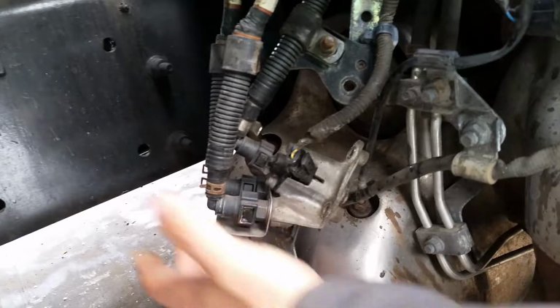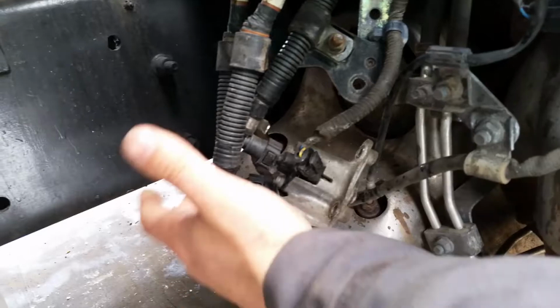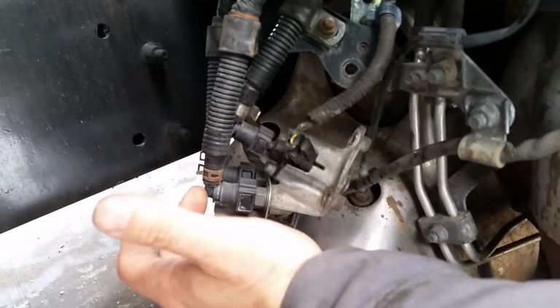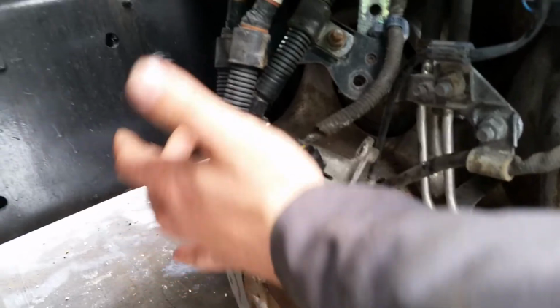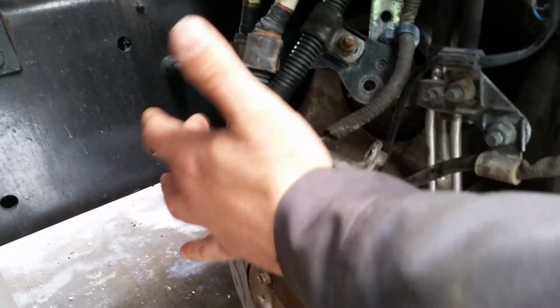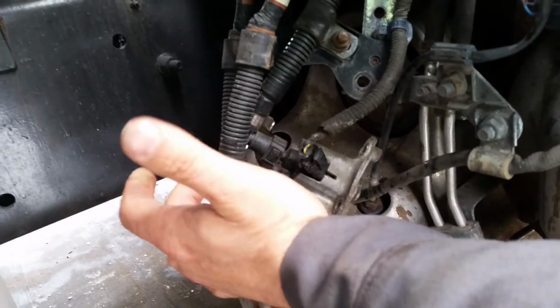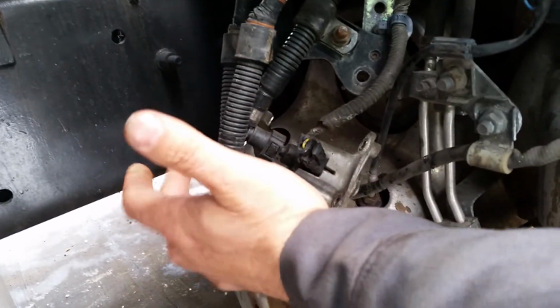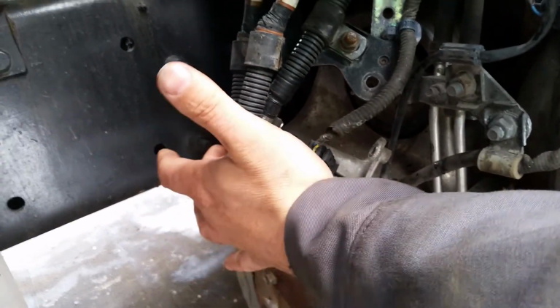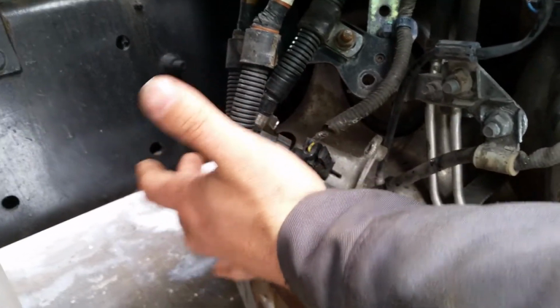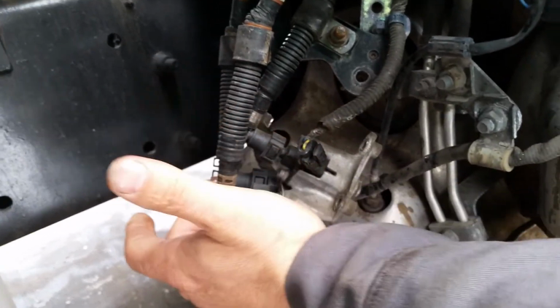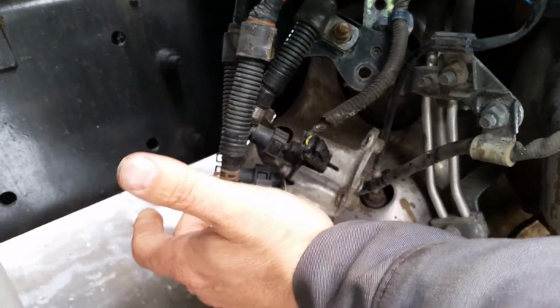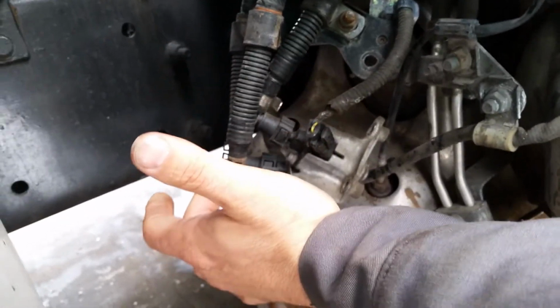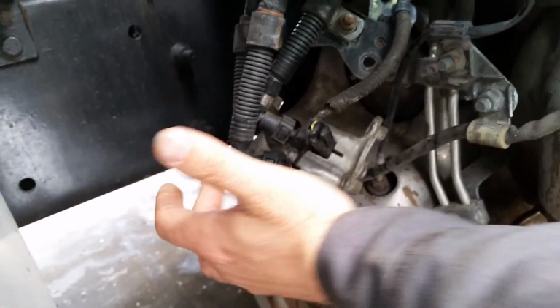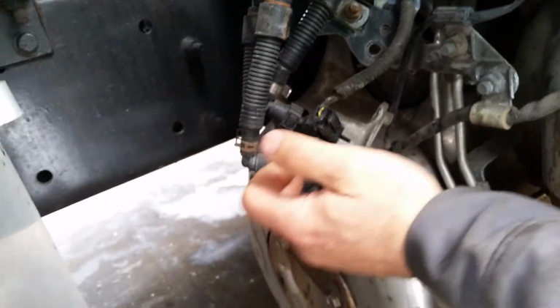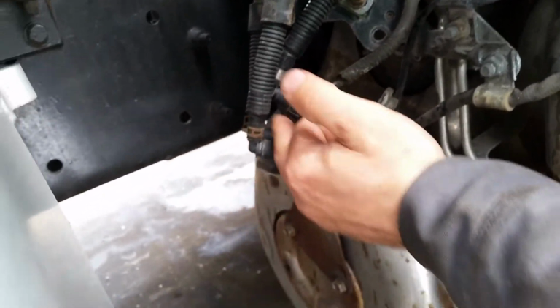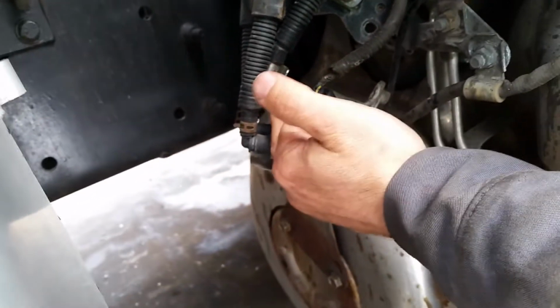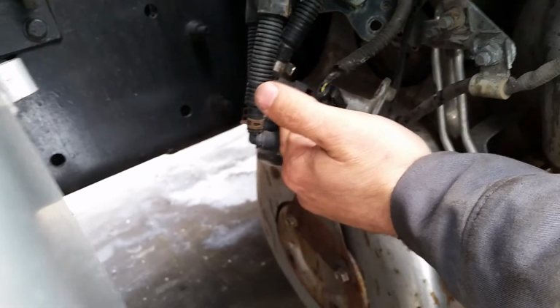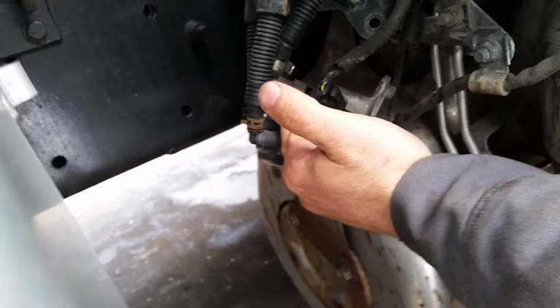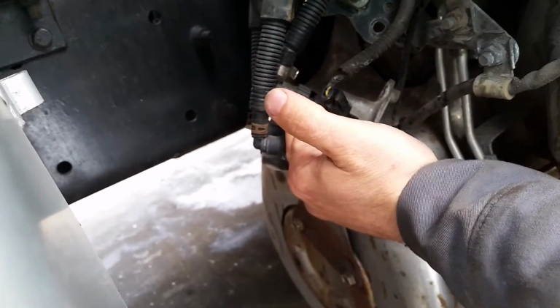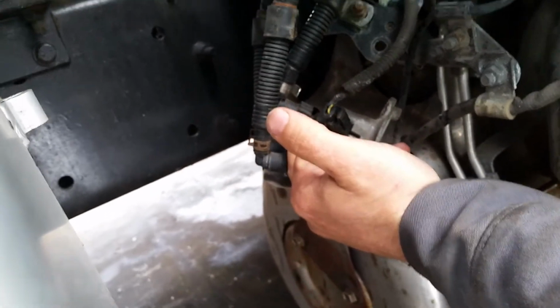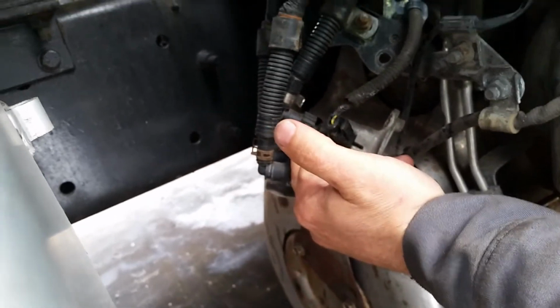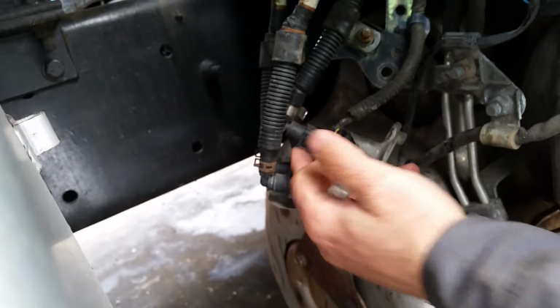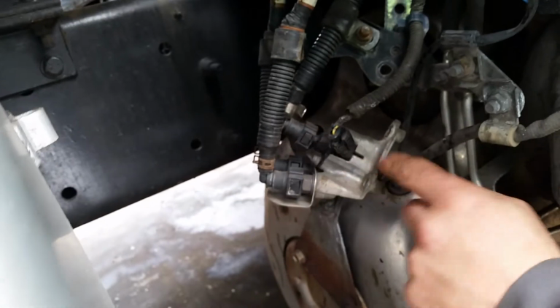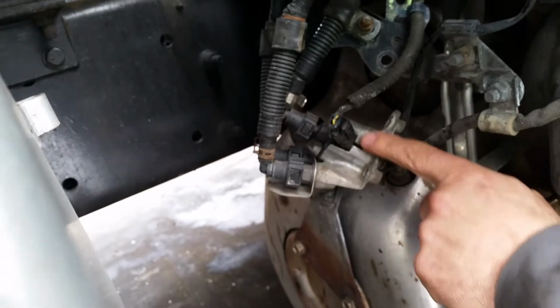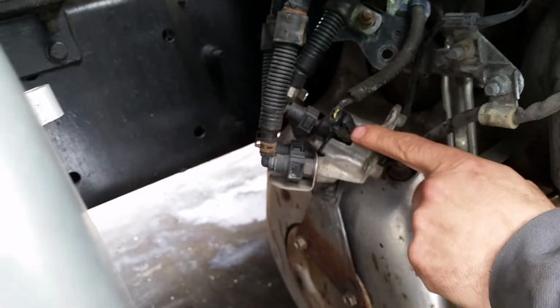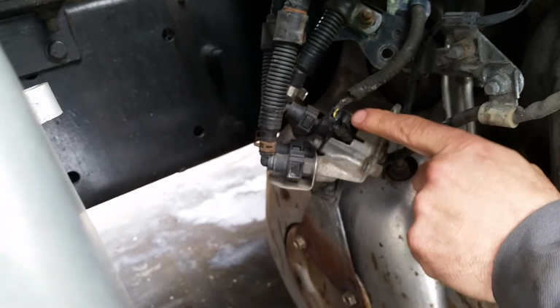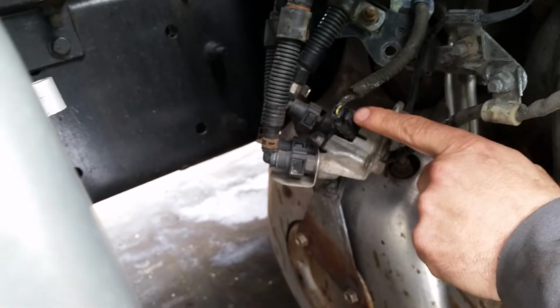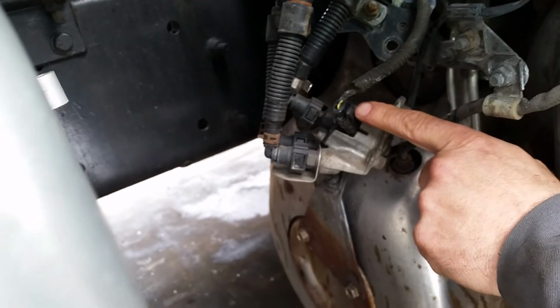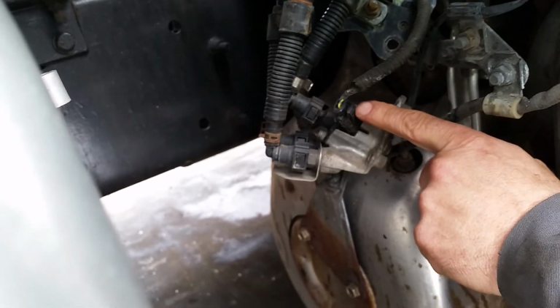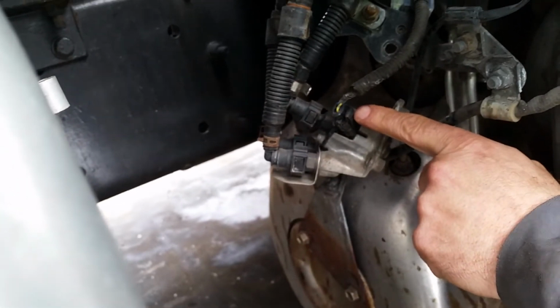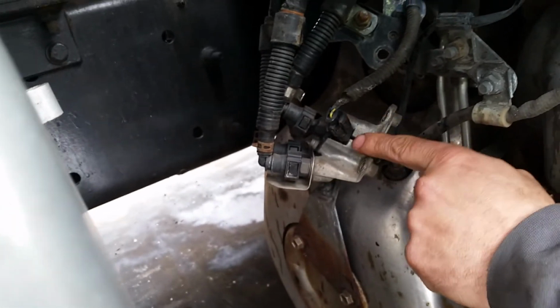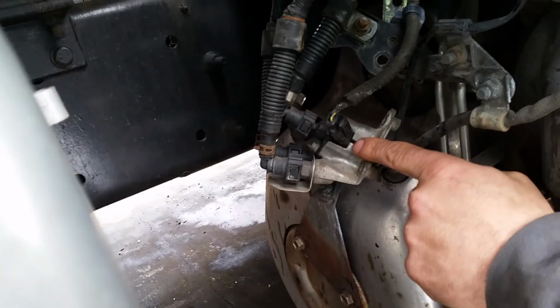Coolant, this and this. So one's a feed, one's a return. This is the injector fluid, and this is the electrical connector to it.